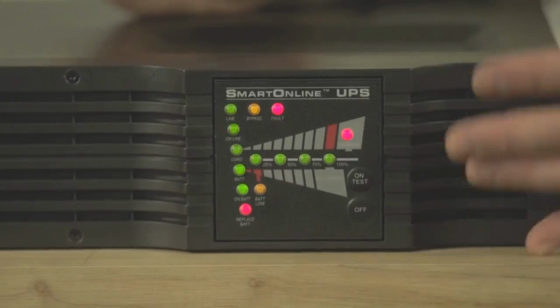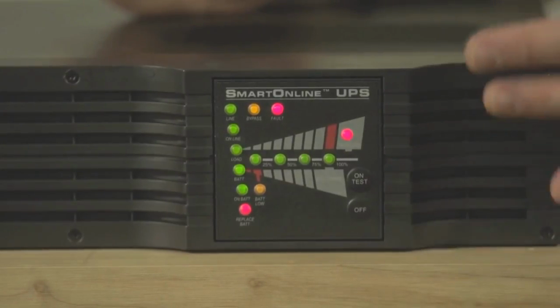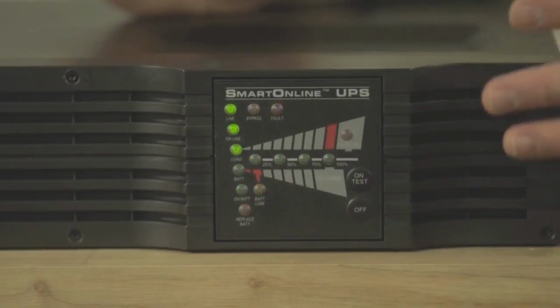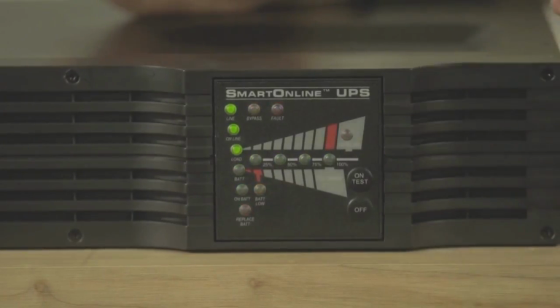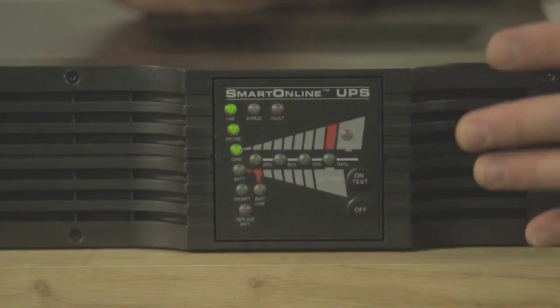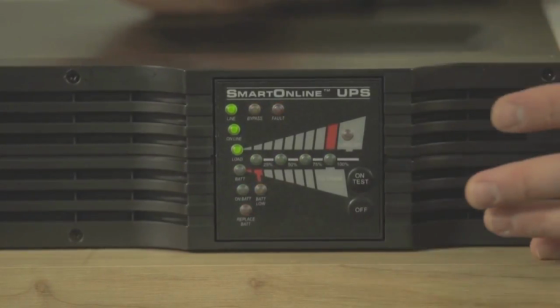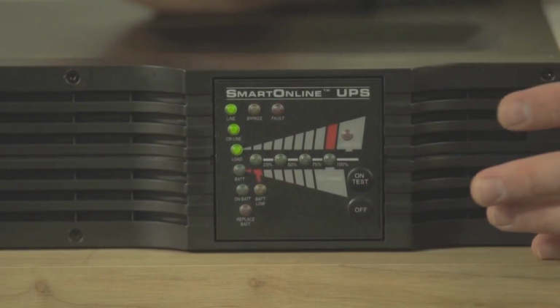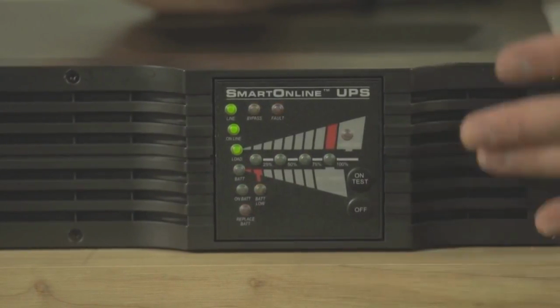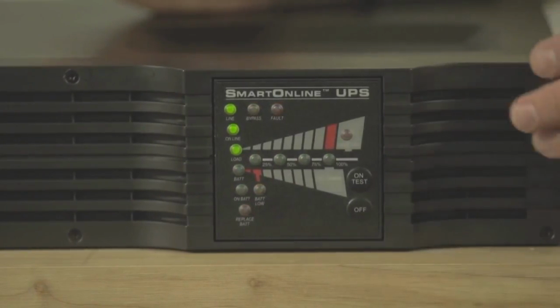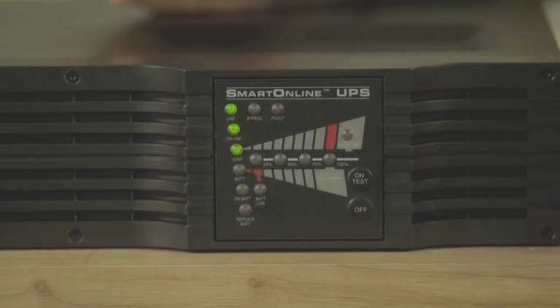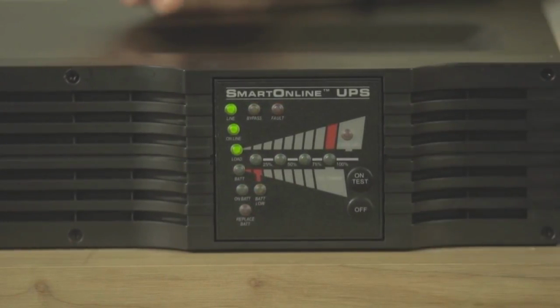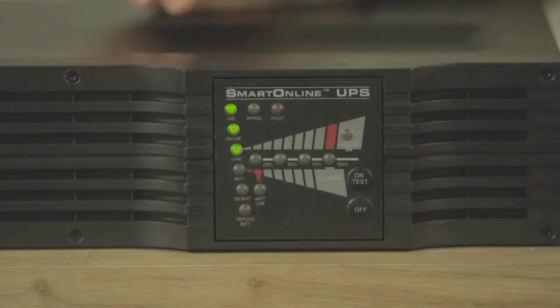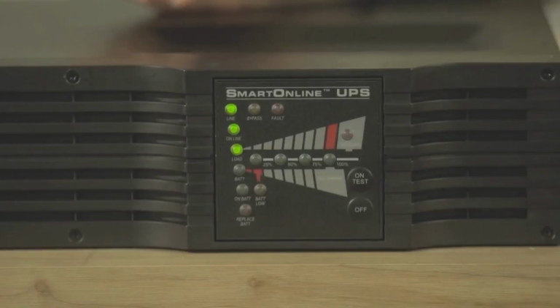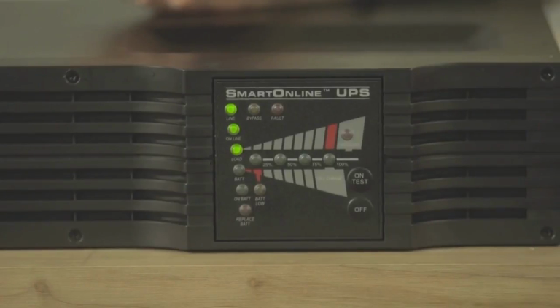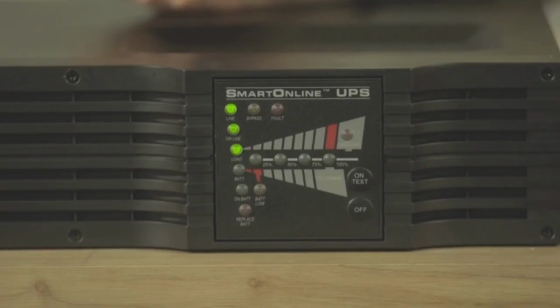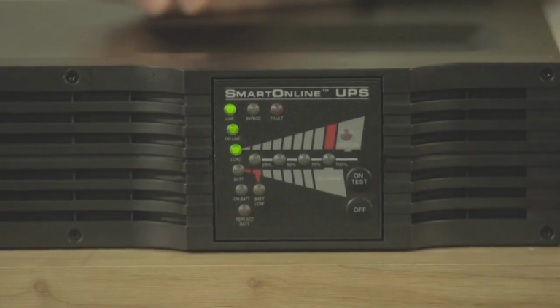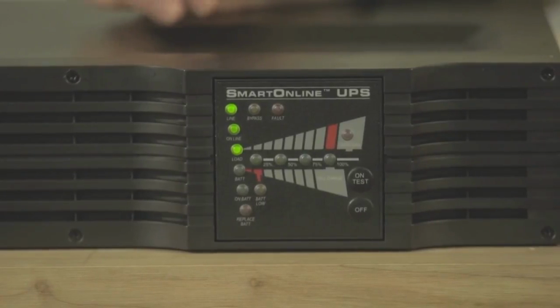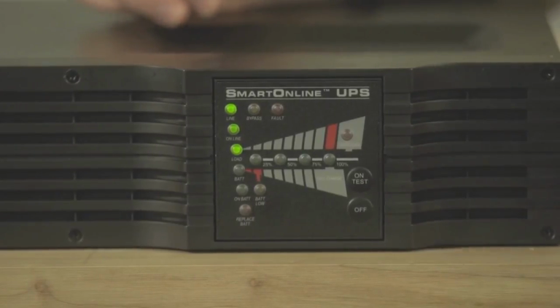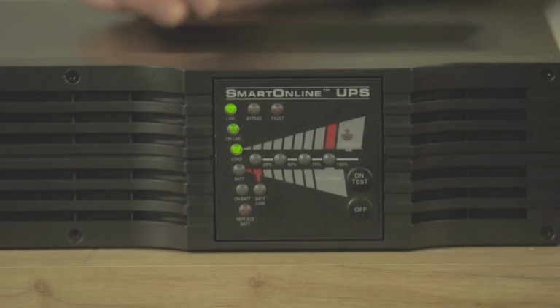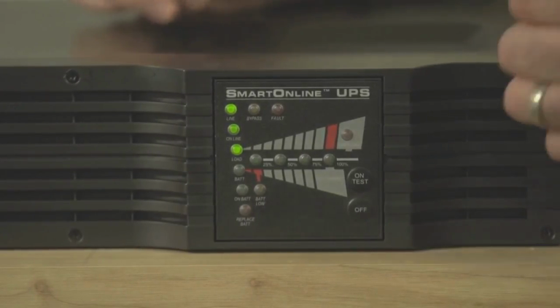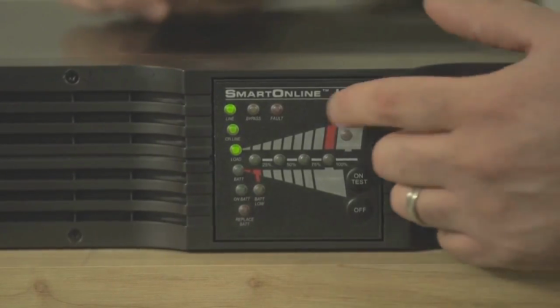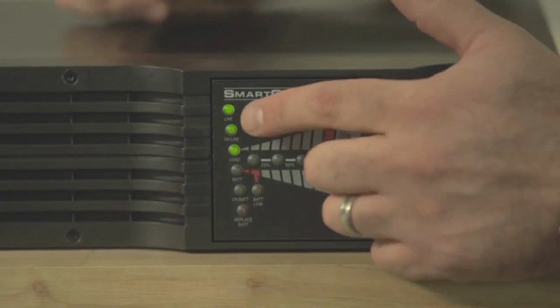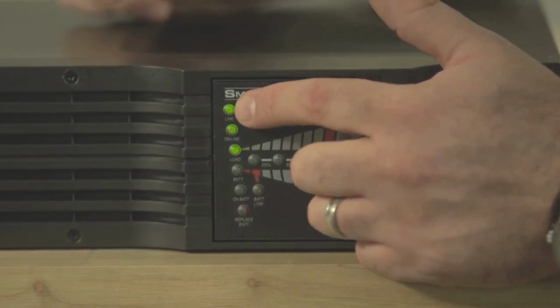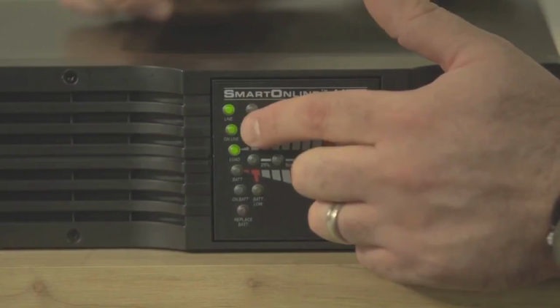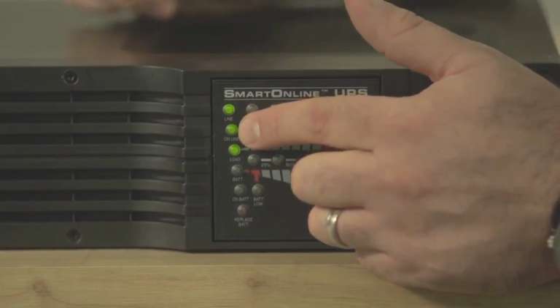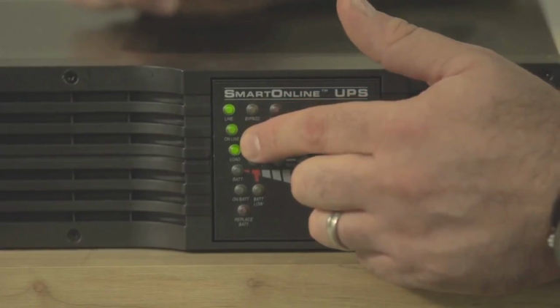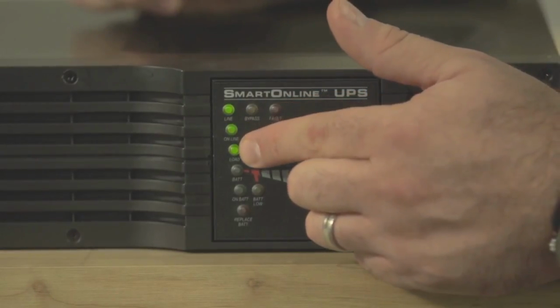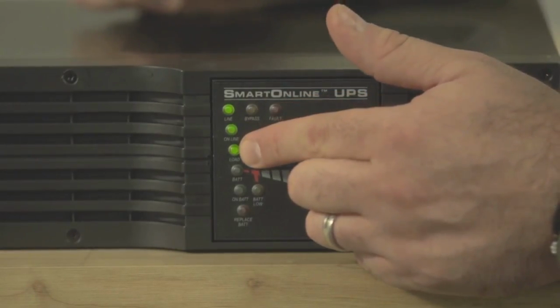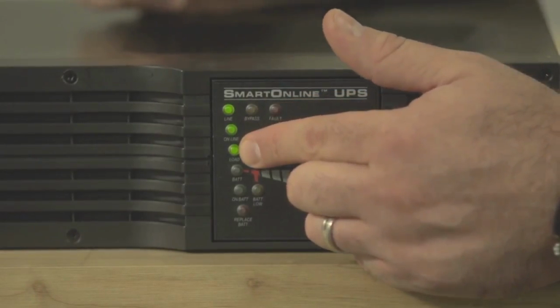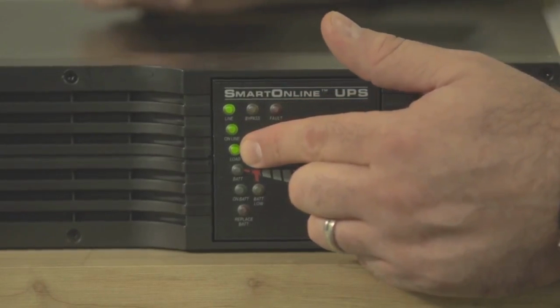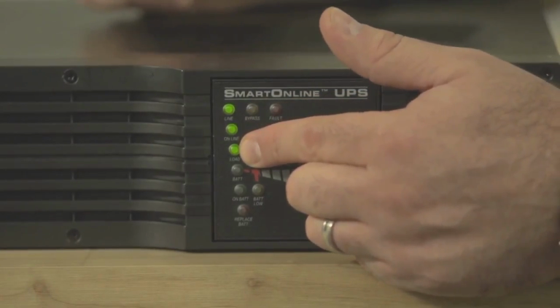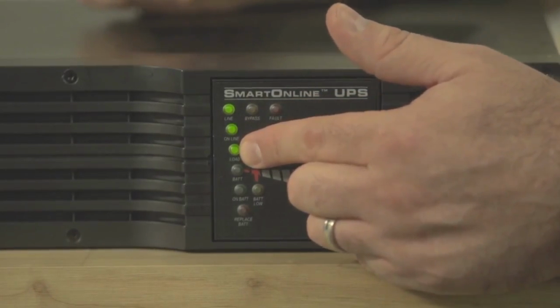After the UPS completes the self-test, as long as the battery tests successfully and is found to be in working order, it will return to online mode. The Line, Online, and Load LEDs will once again light up.